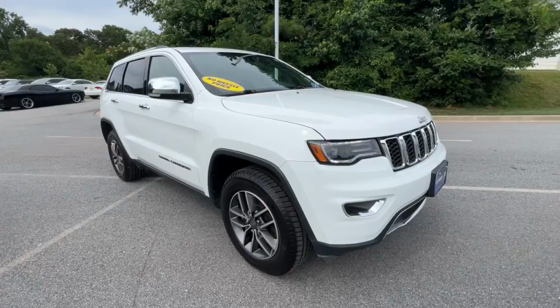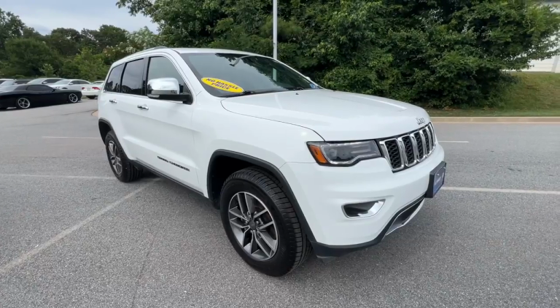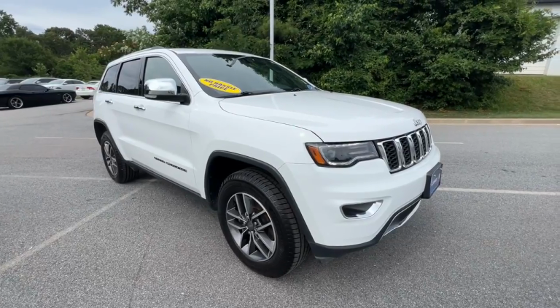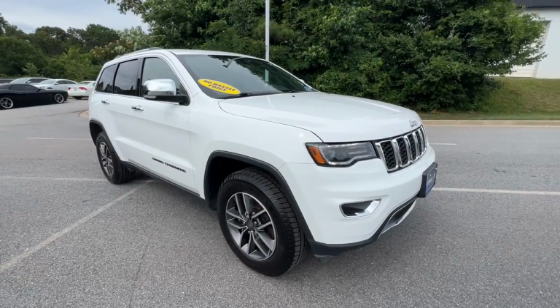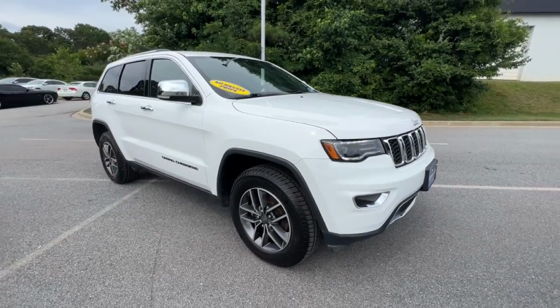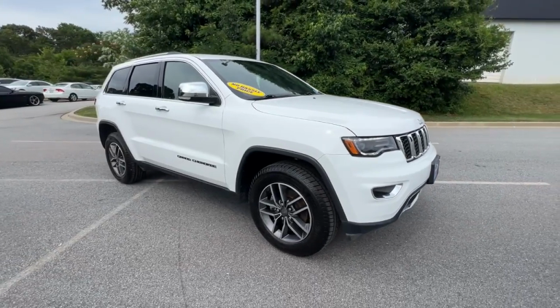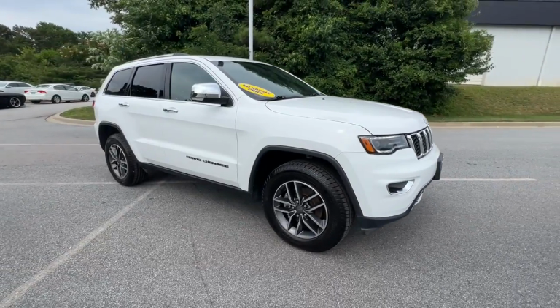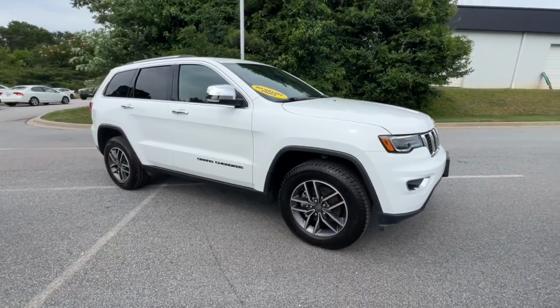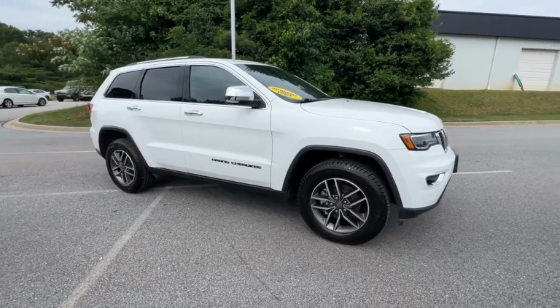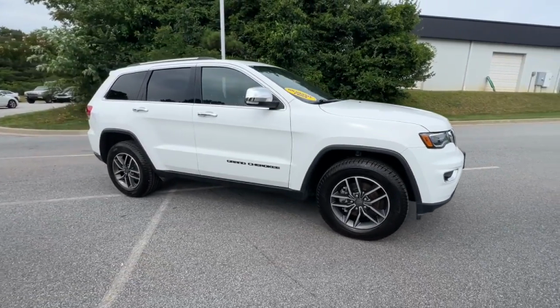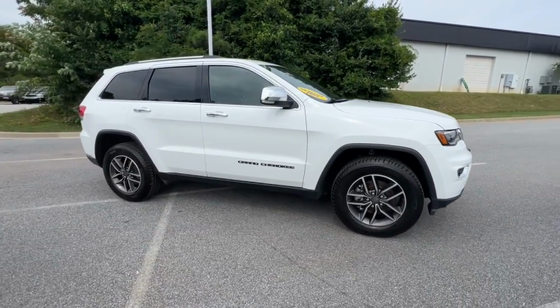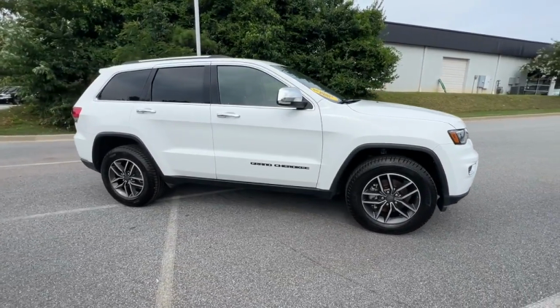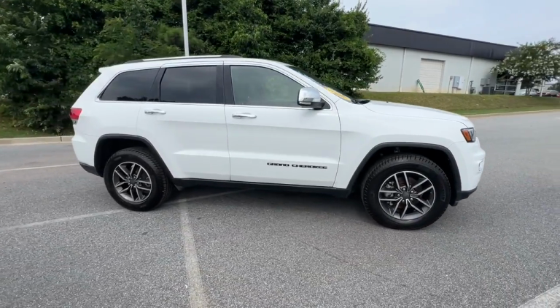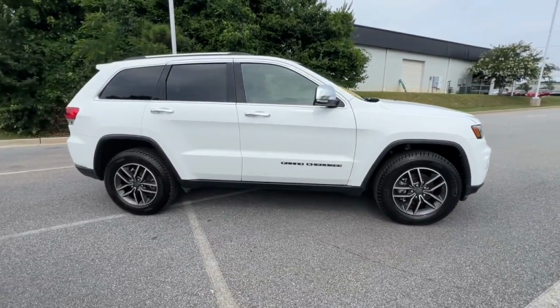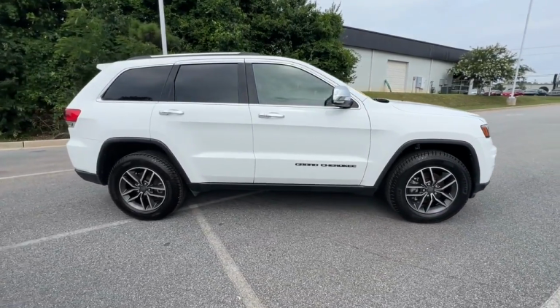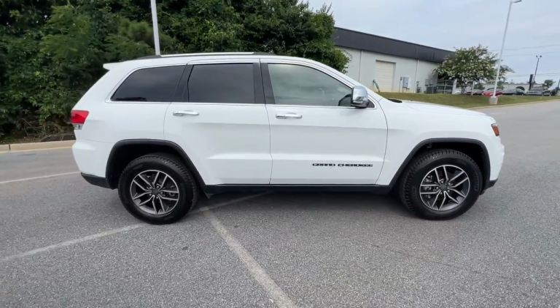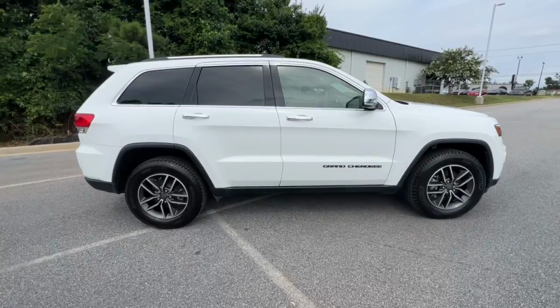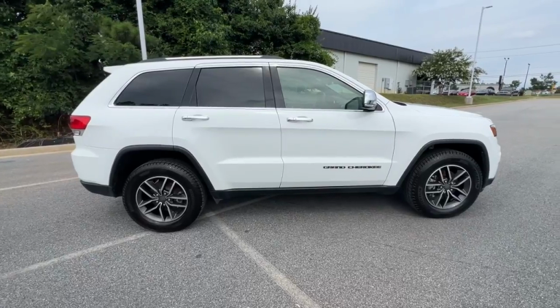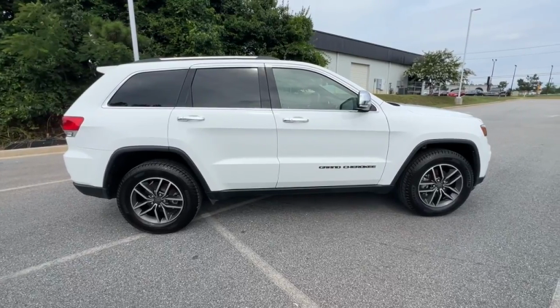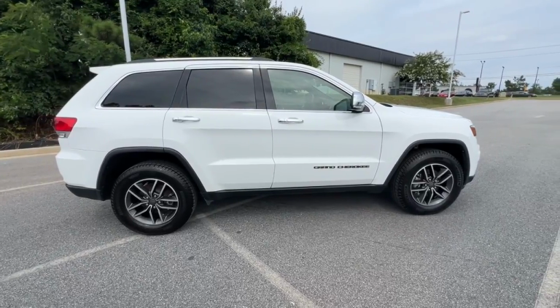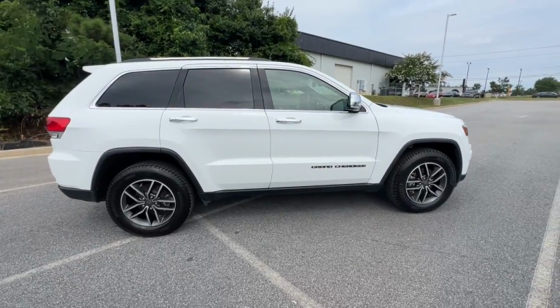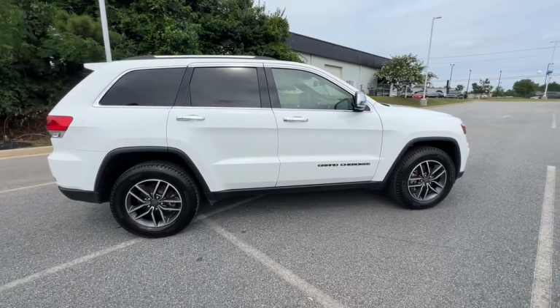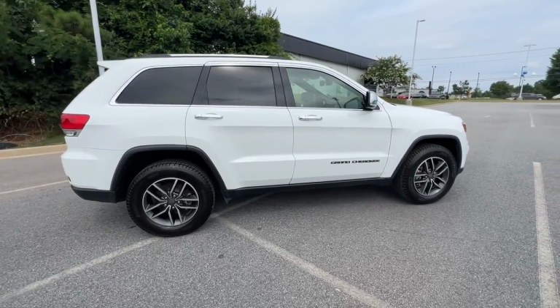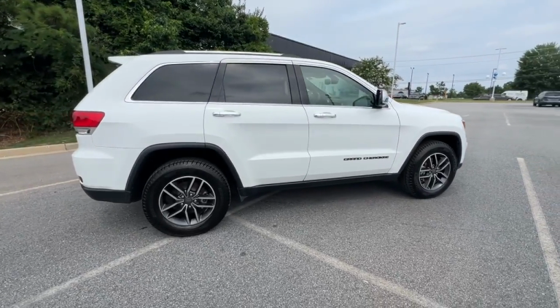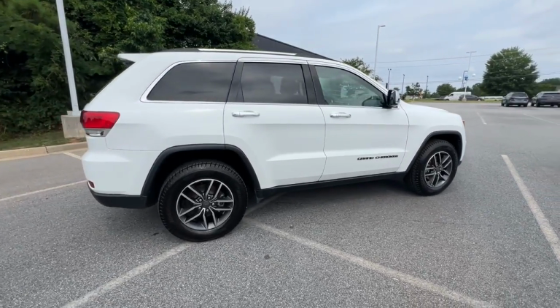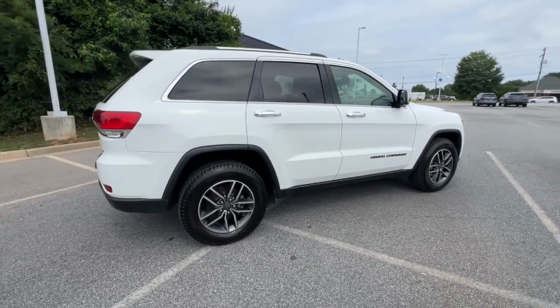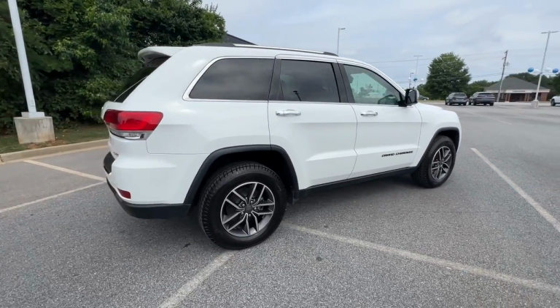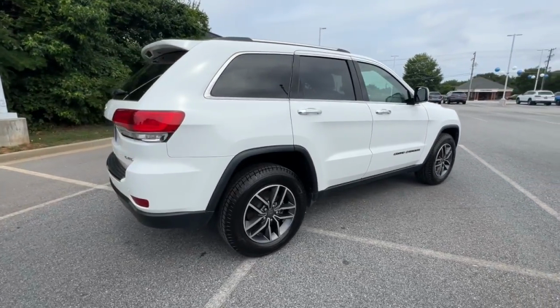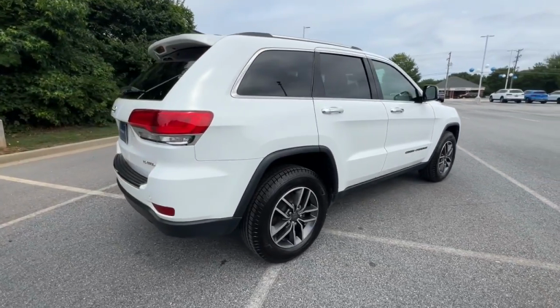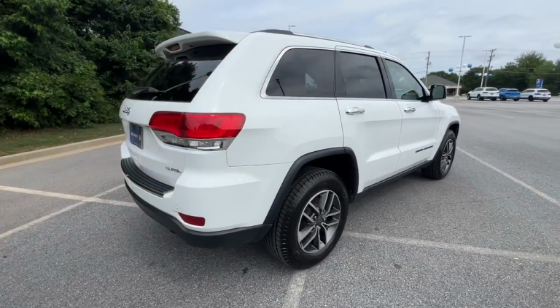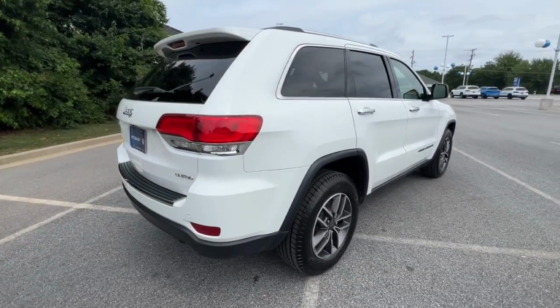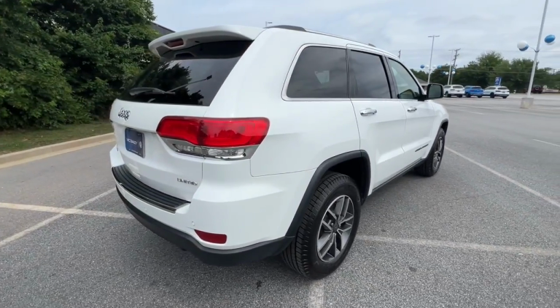You will love the features of this 2019 Jeep Grand Cherokee. With less than 50,000 miles on the odometer, this vehicle provides excellent value.